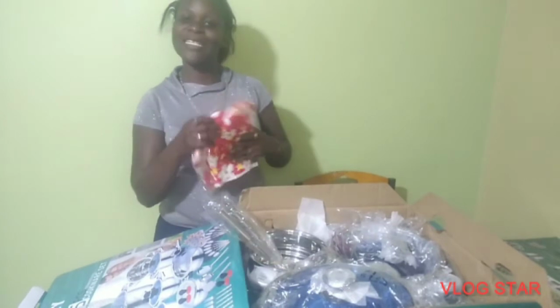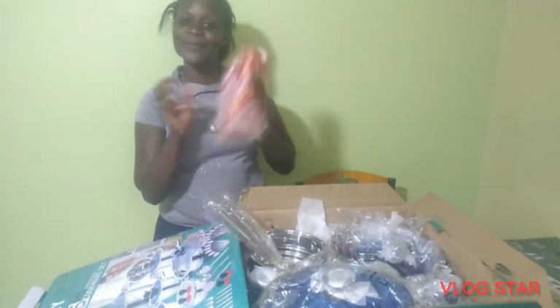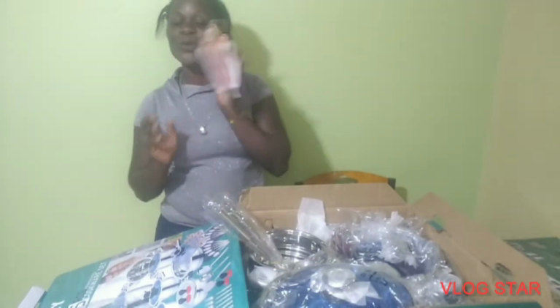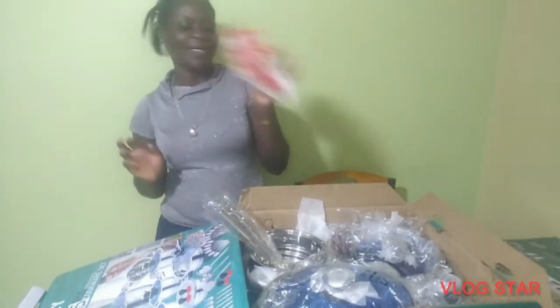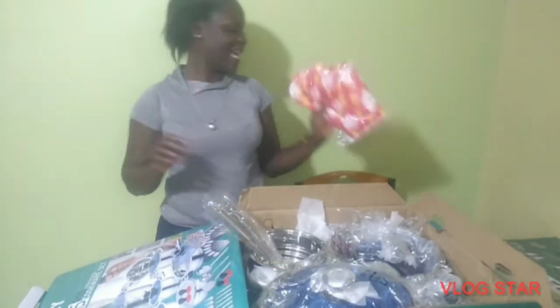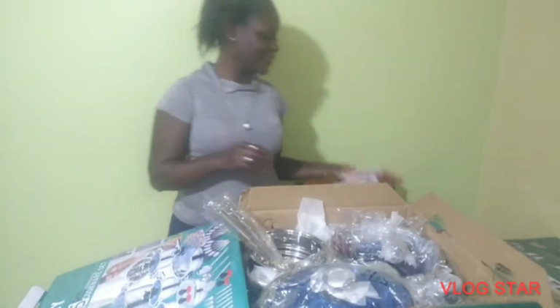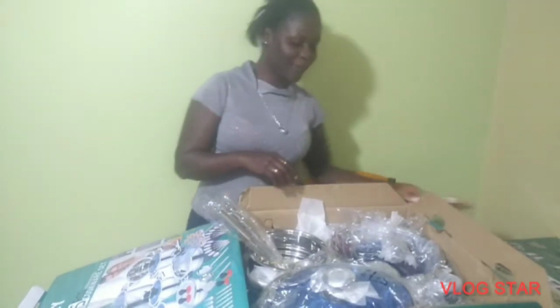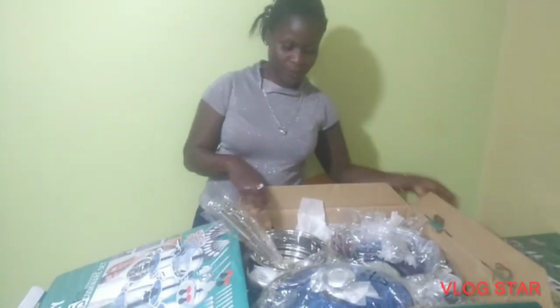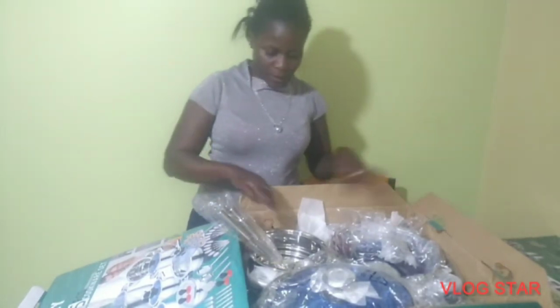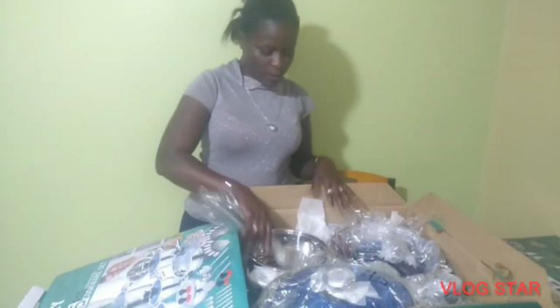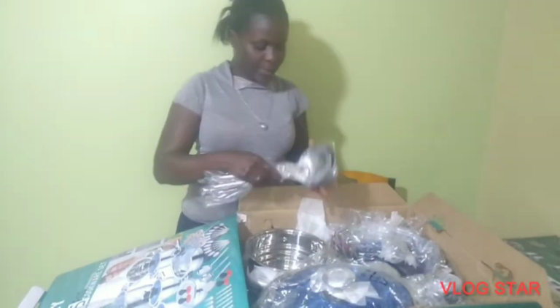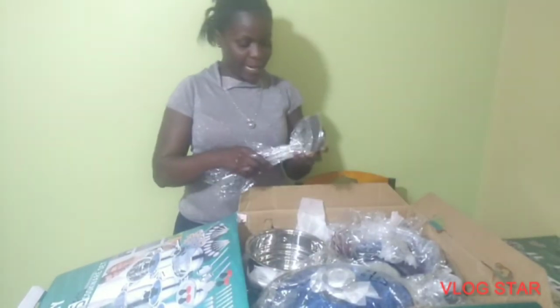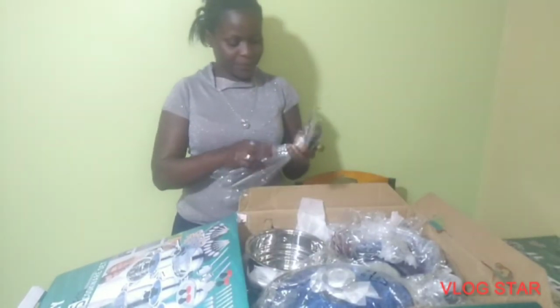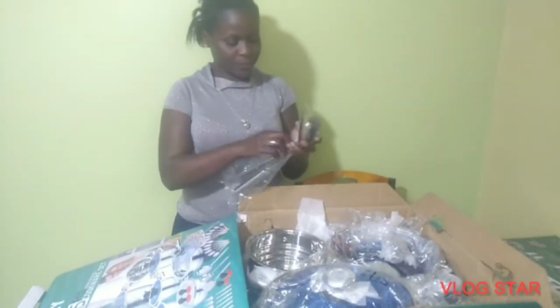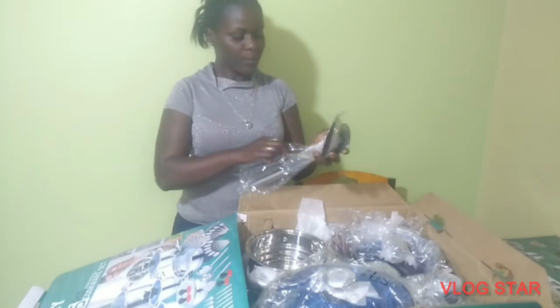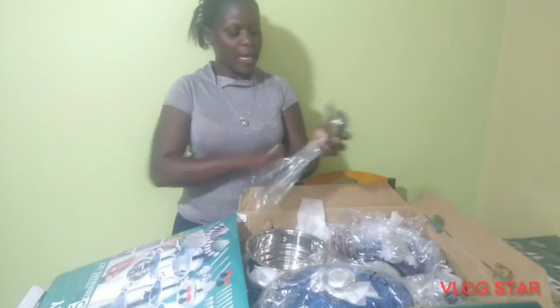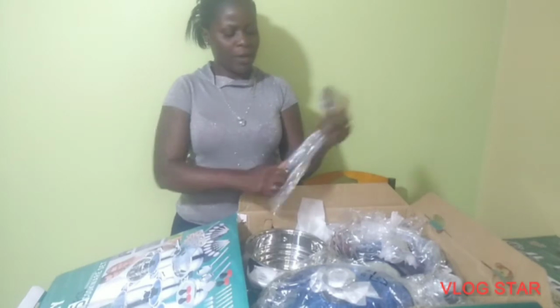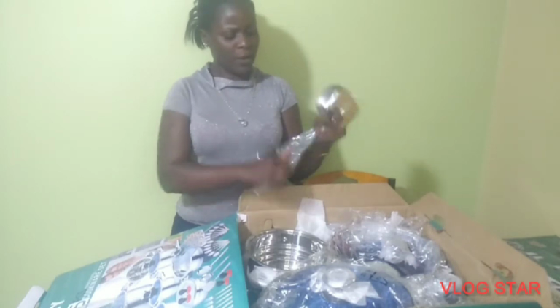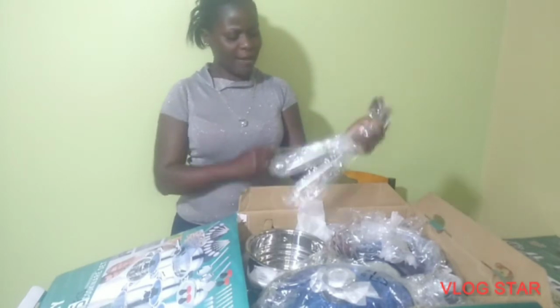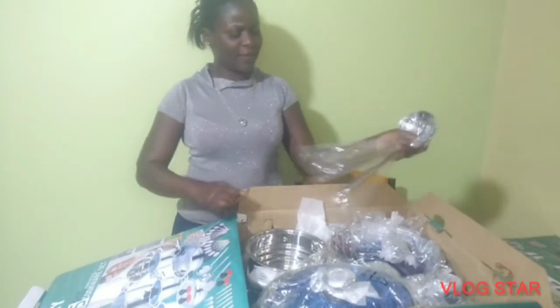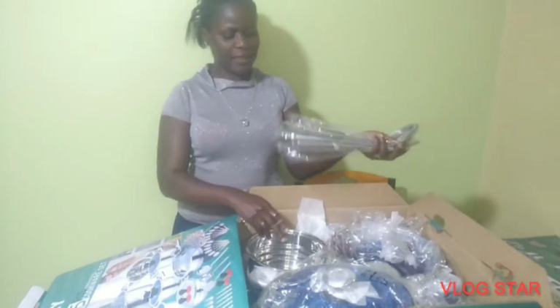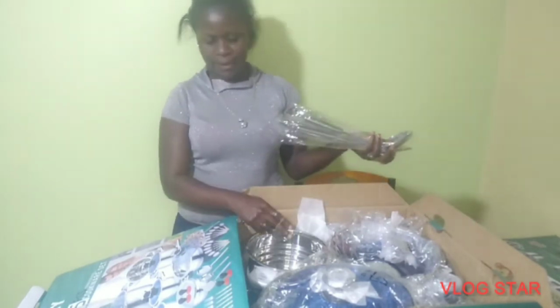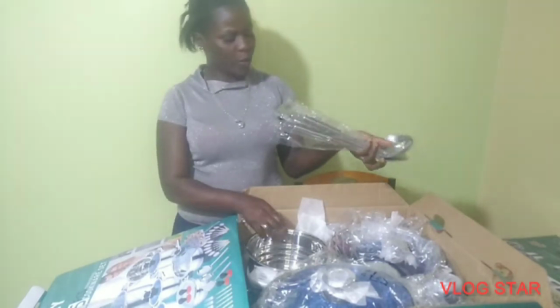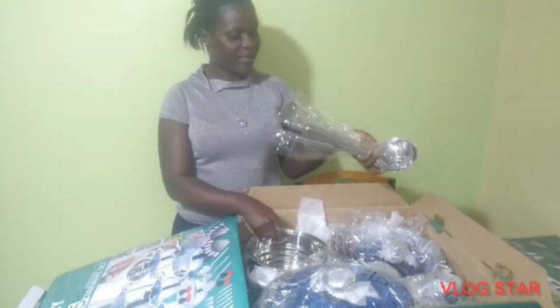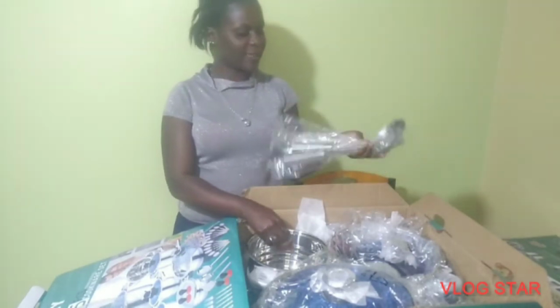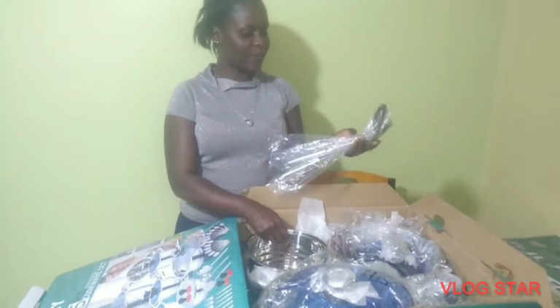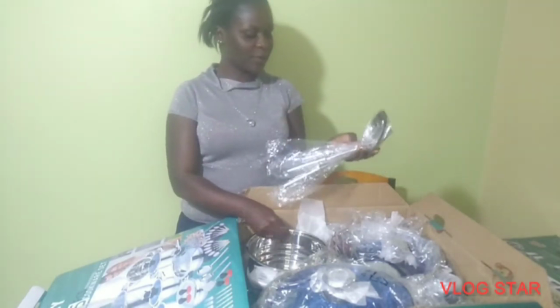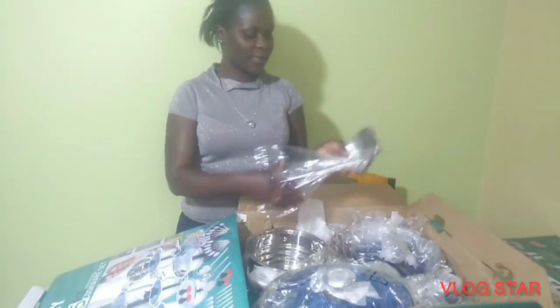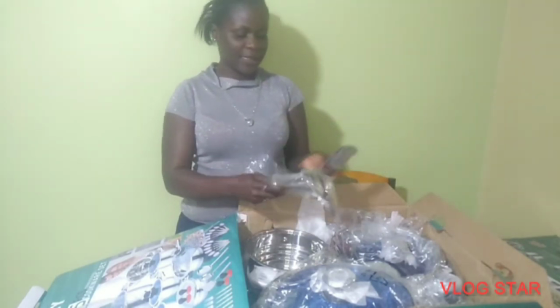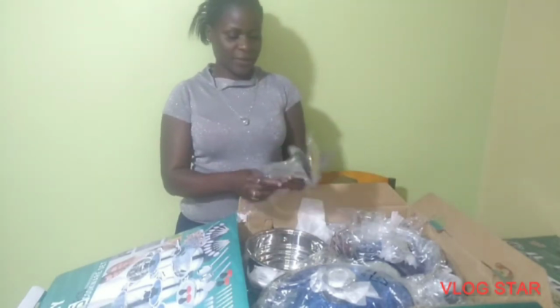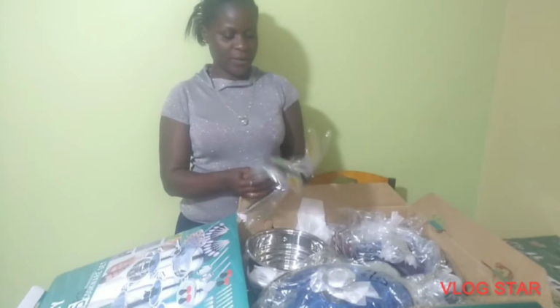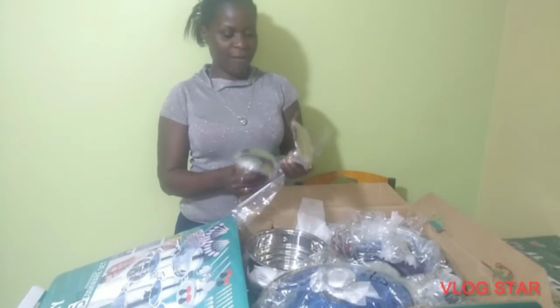It also came with these — so there are actually three or four of them here.